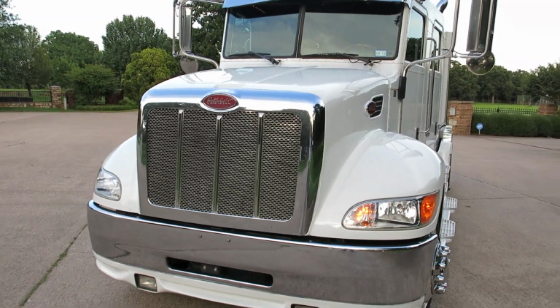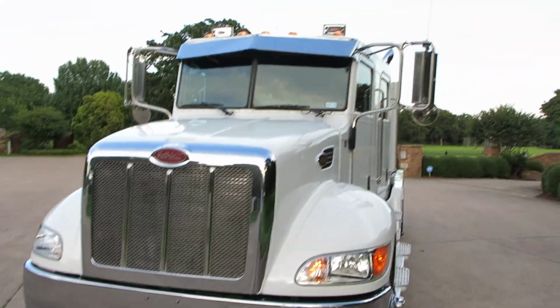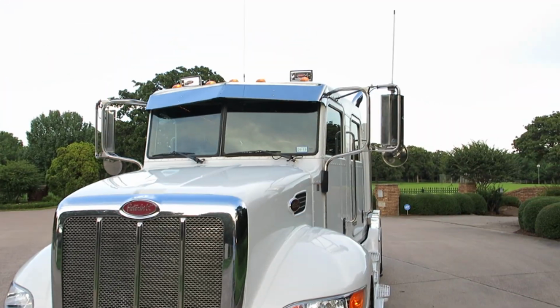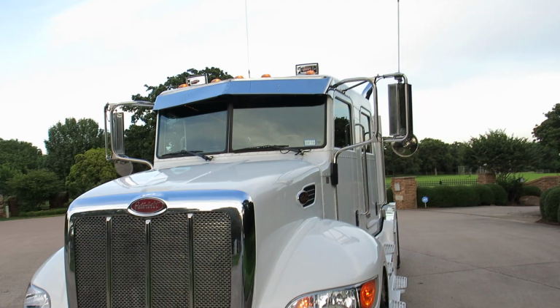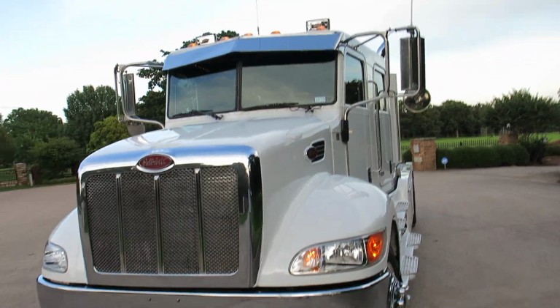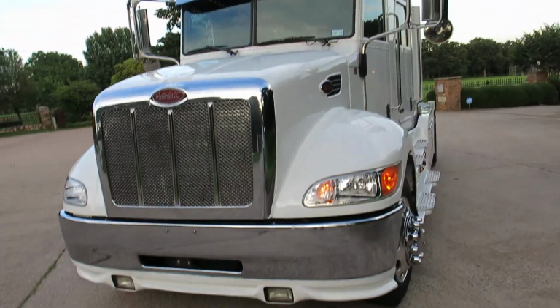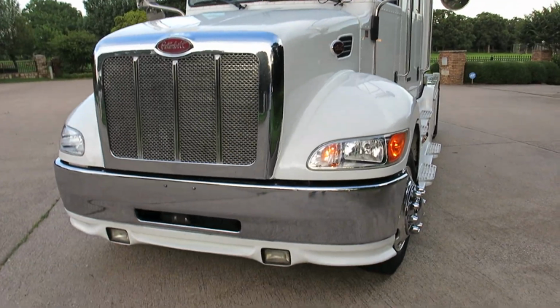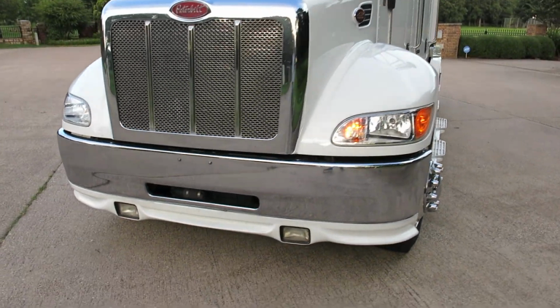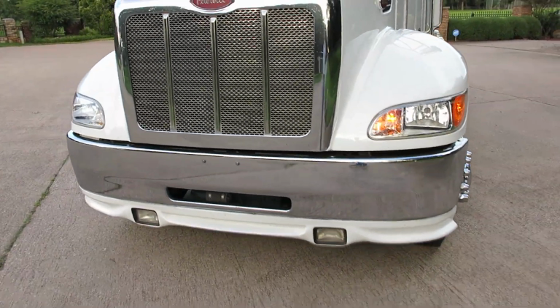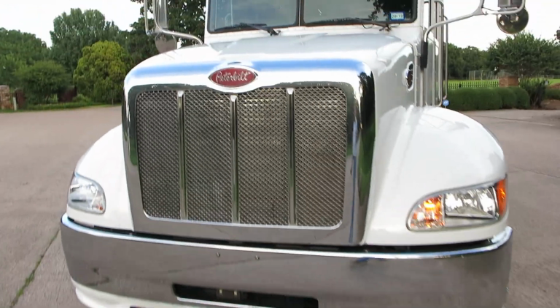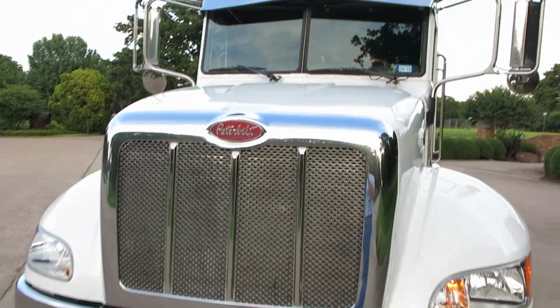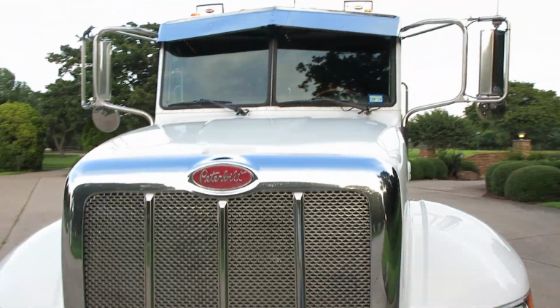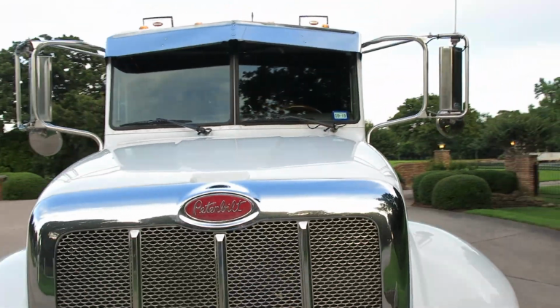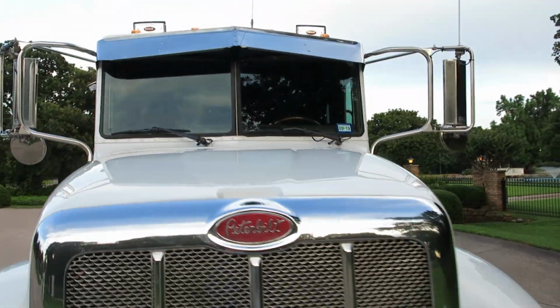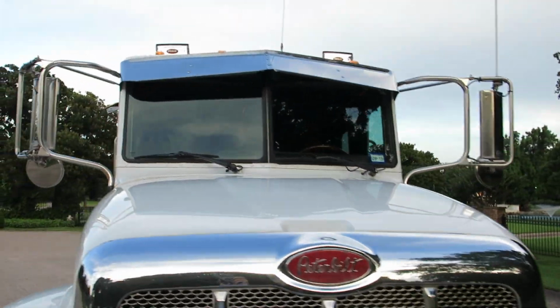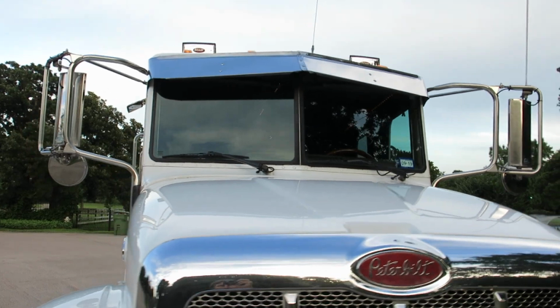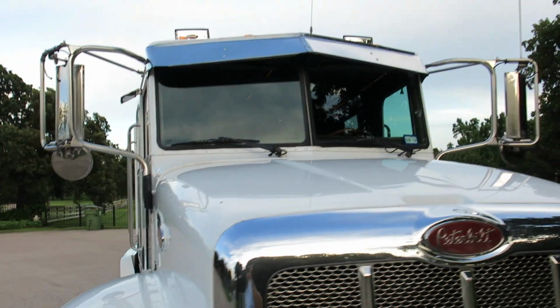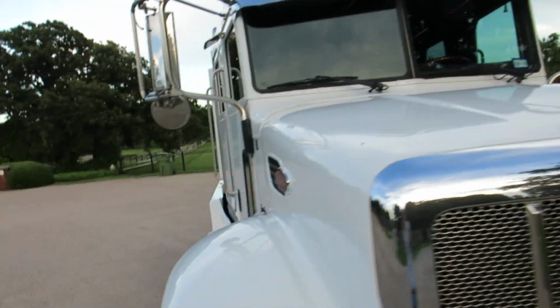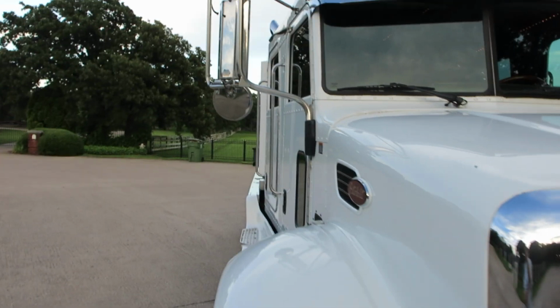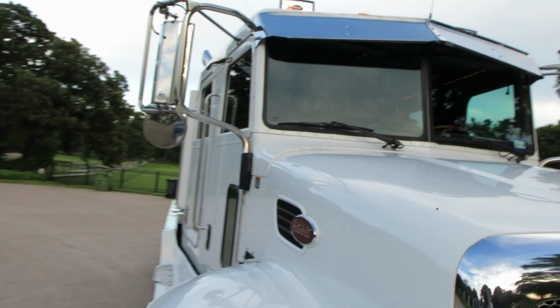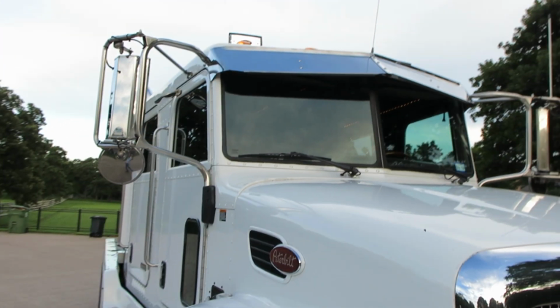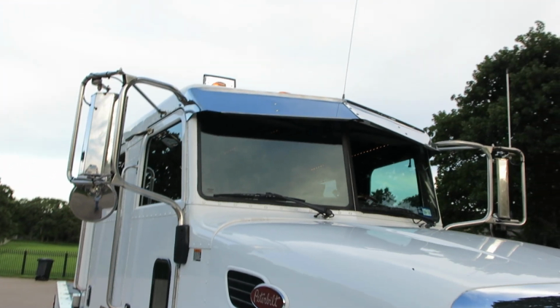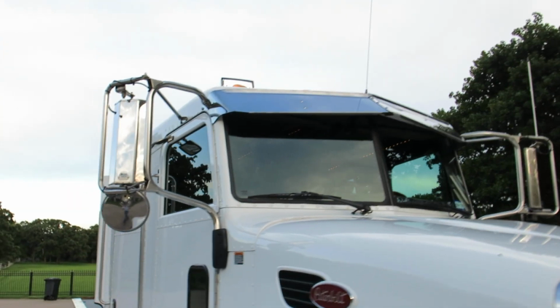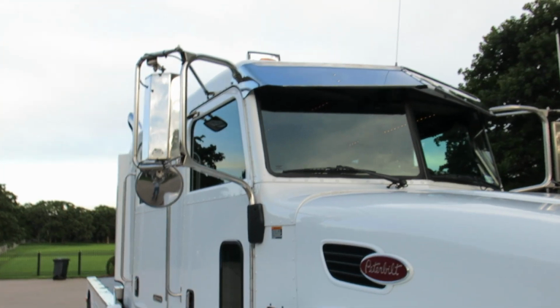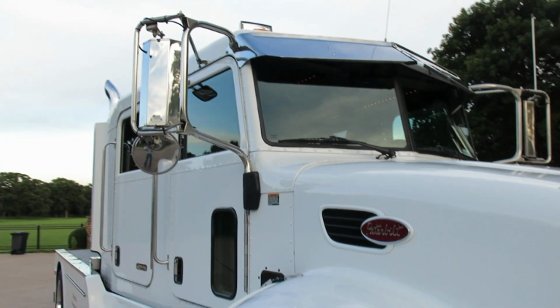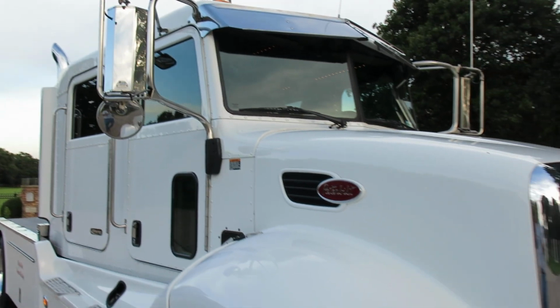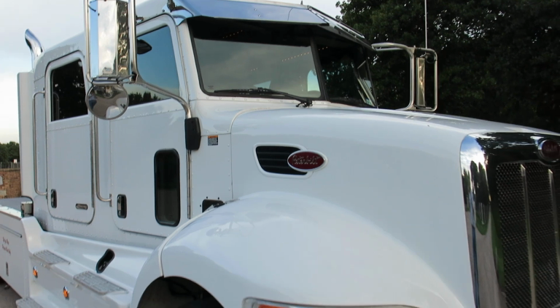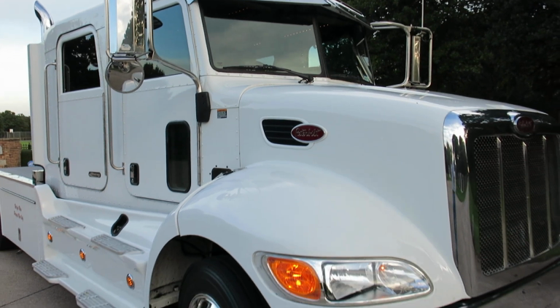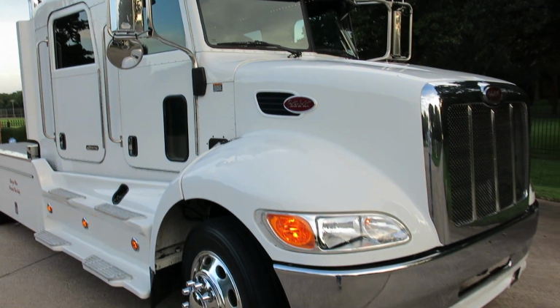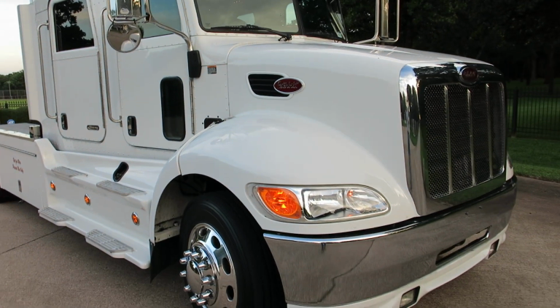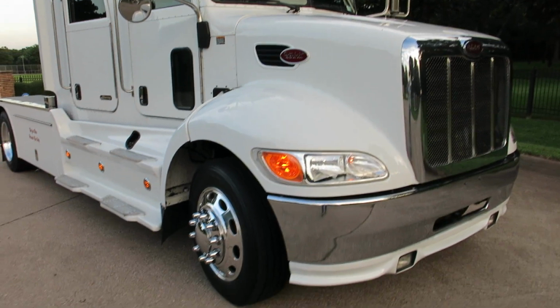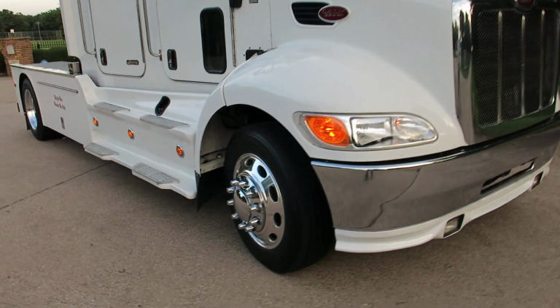Just kind of checked everything out. Also part of our service, the windshield on the right side has a rock chip and we've got a quote on that — we're going to have that replaced before the new owner takes the truck away.